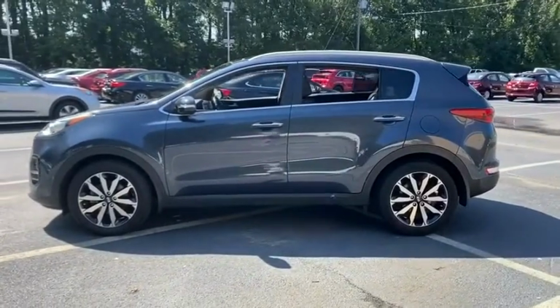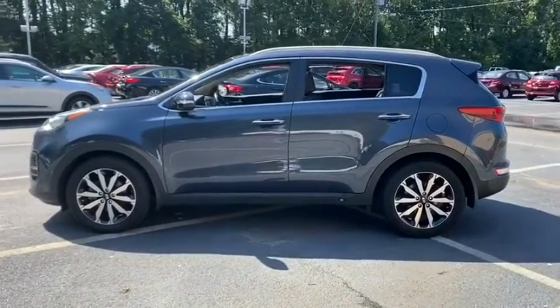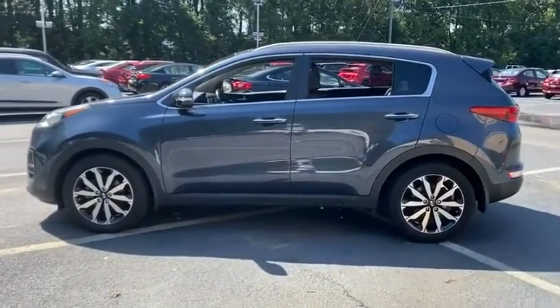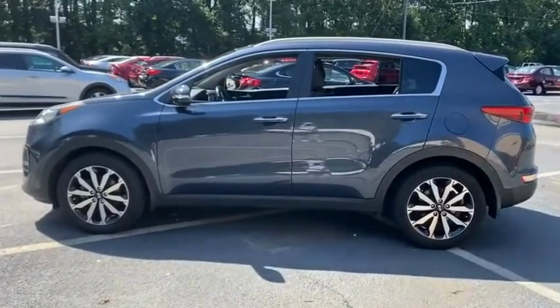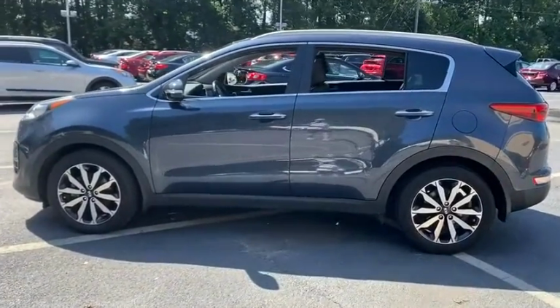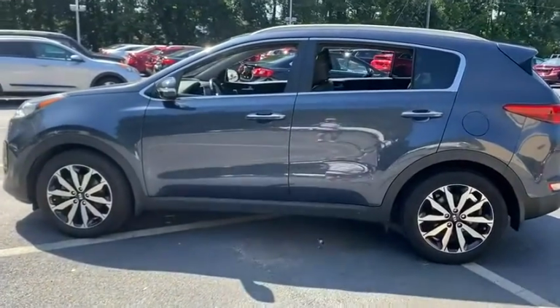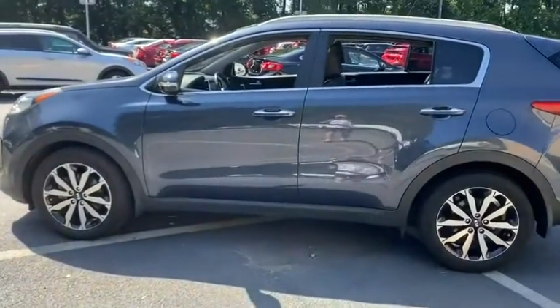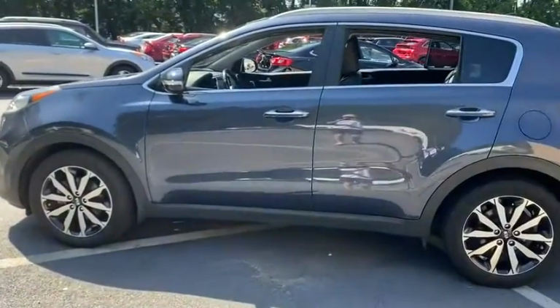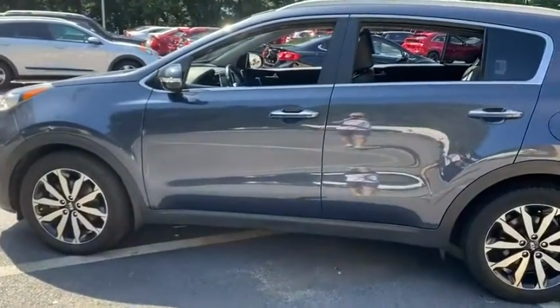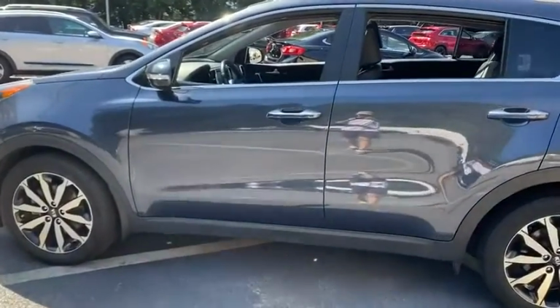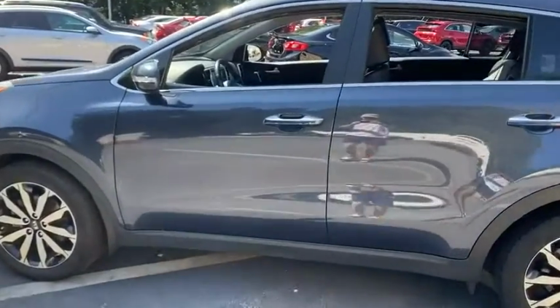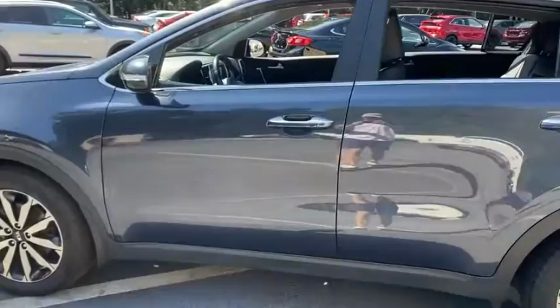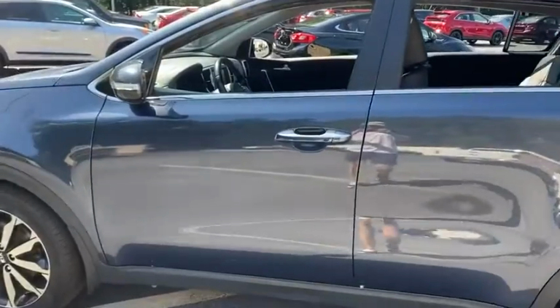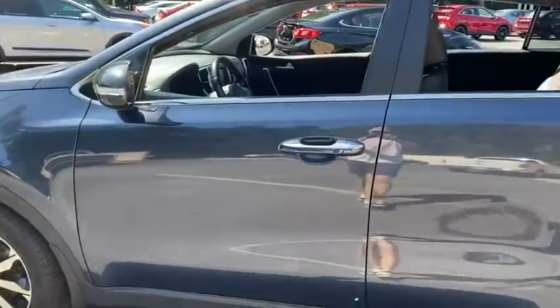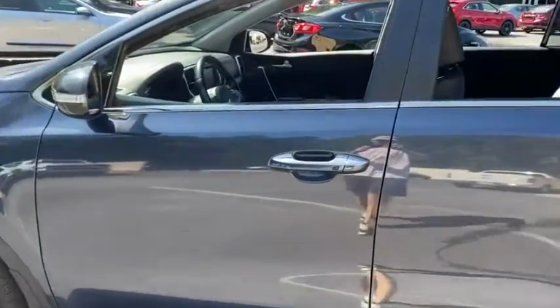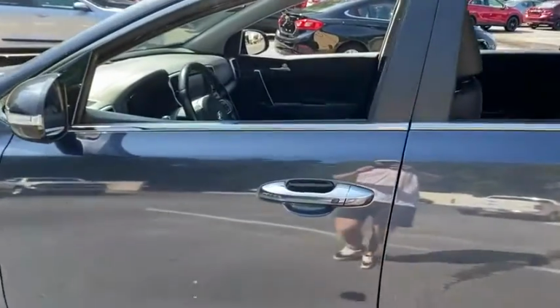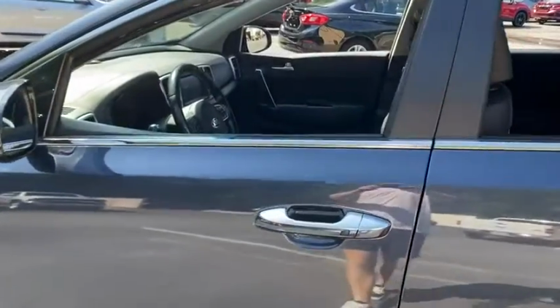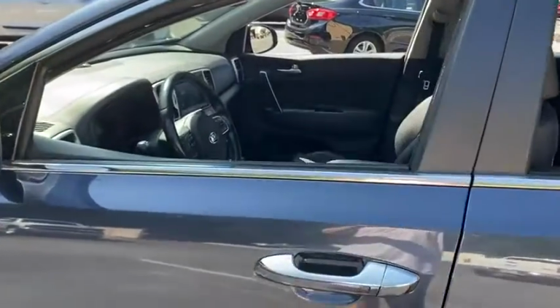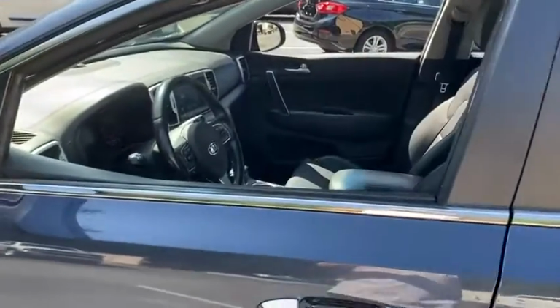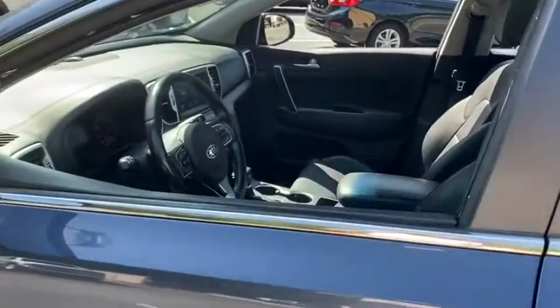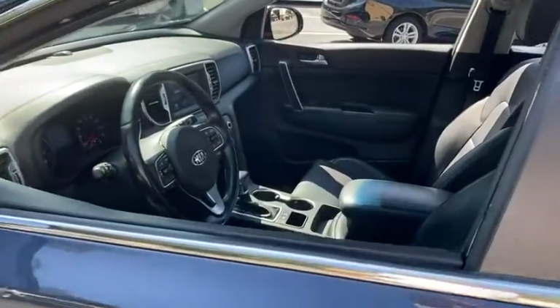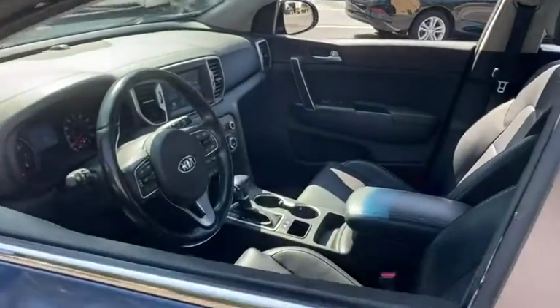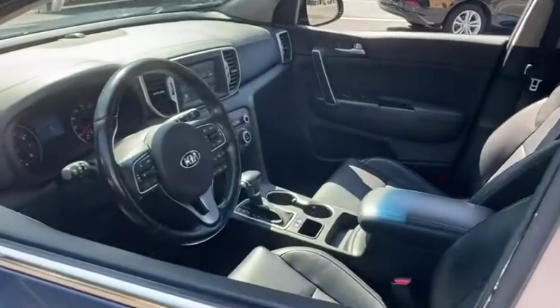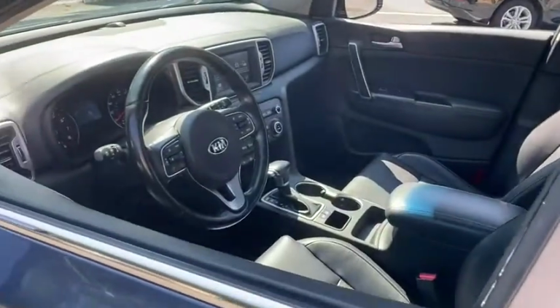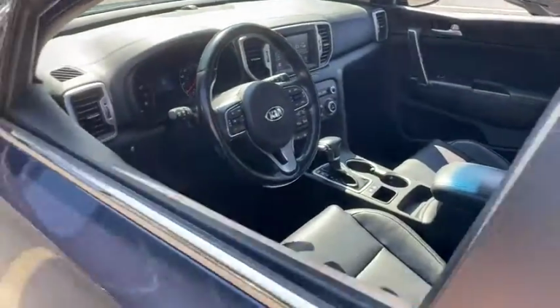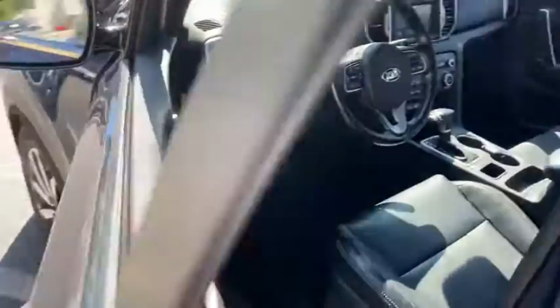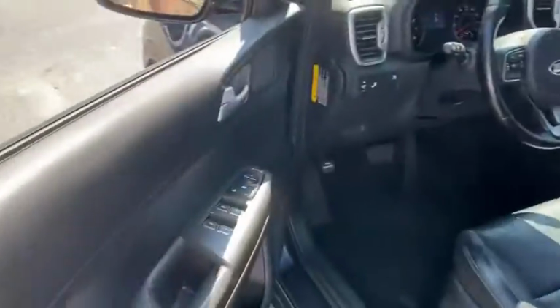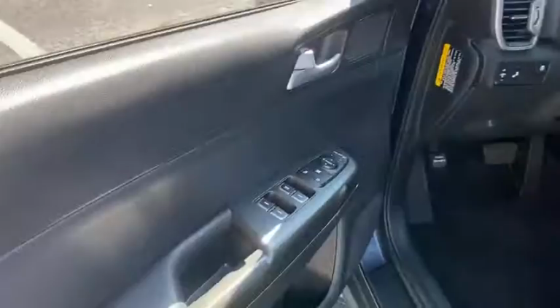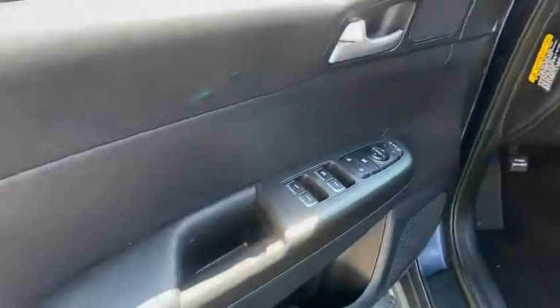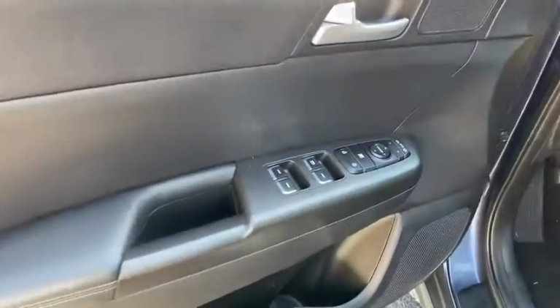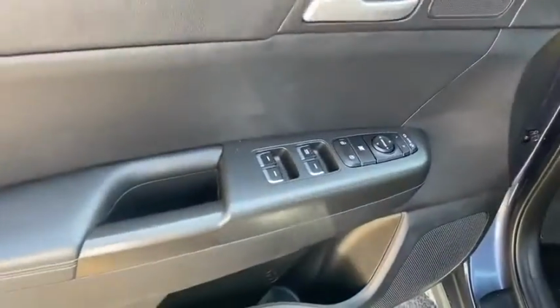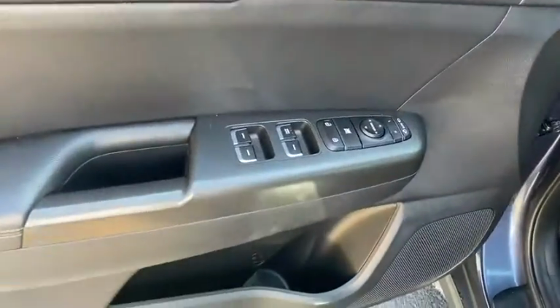Traction control, dual airbags, one owner, alloy wheels, power steering, four-wheel disc brakes, rear window defroster, power windows, electronic stability control.